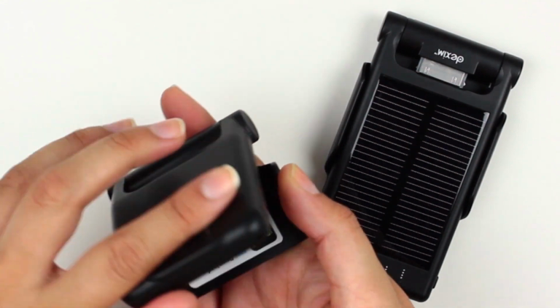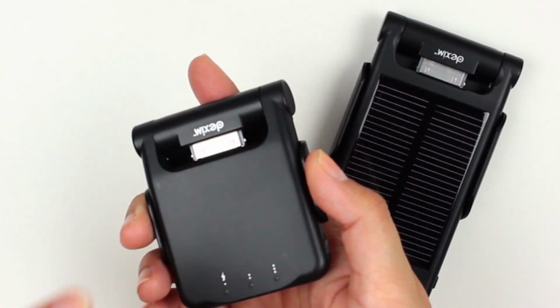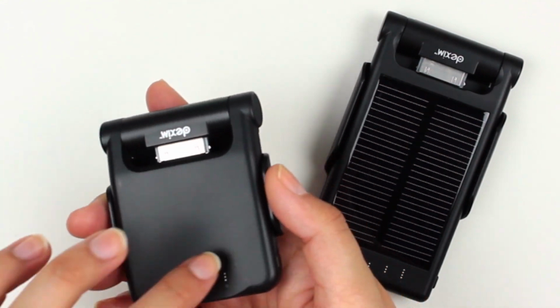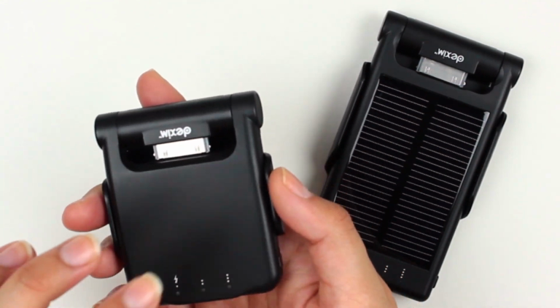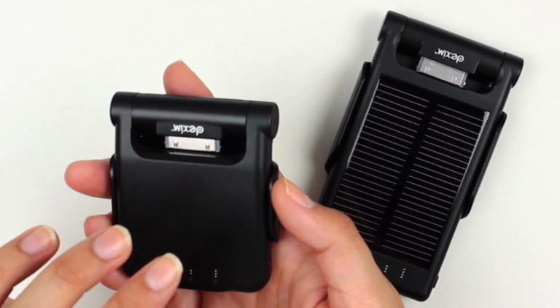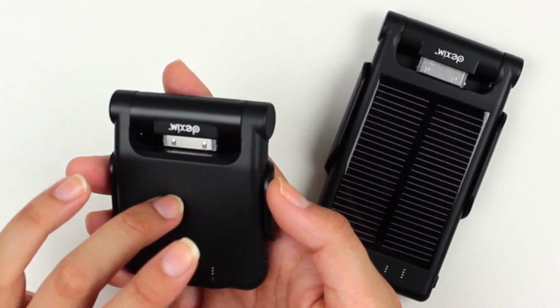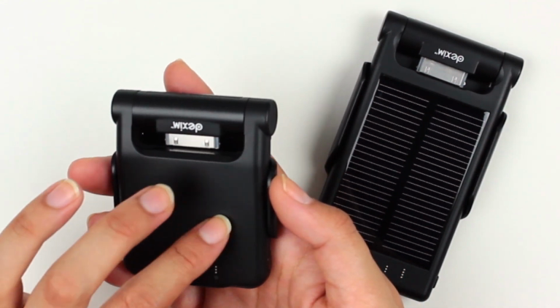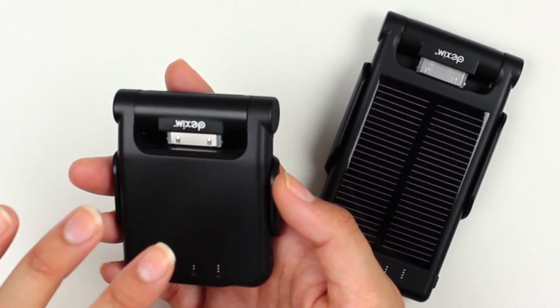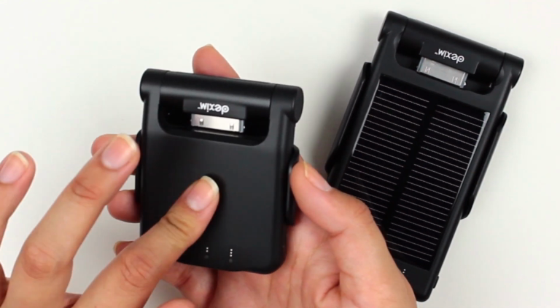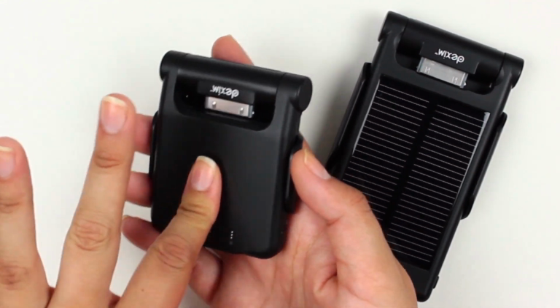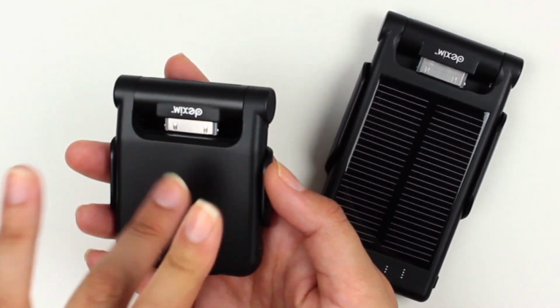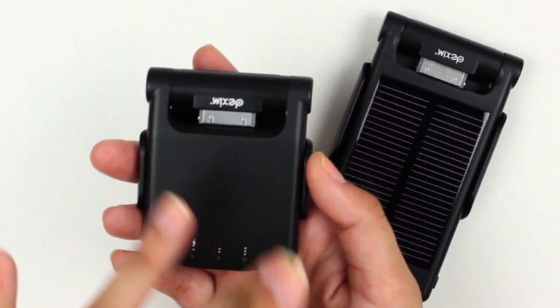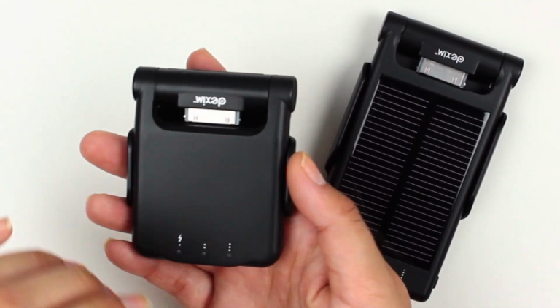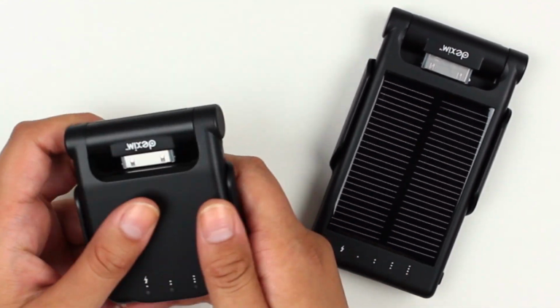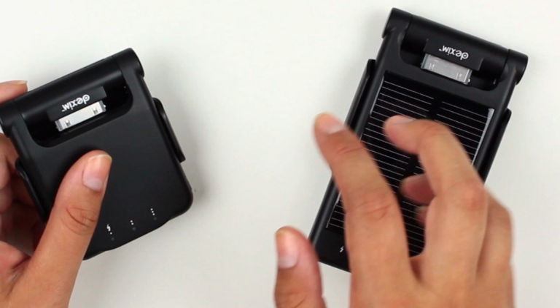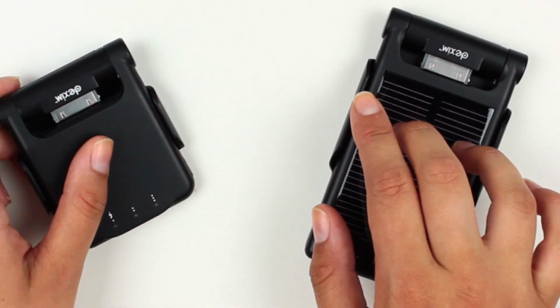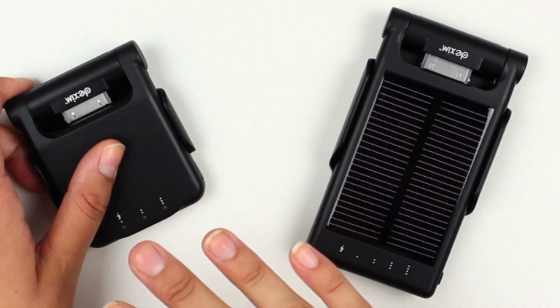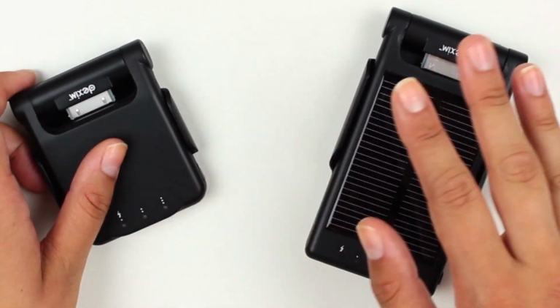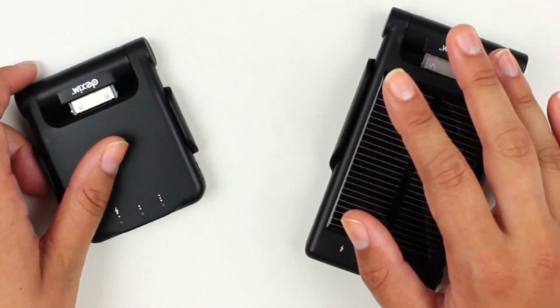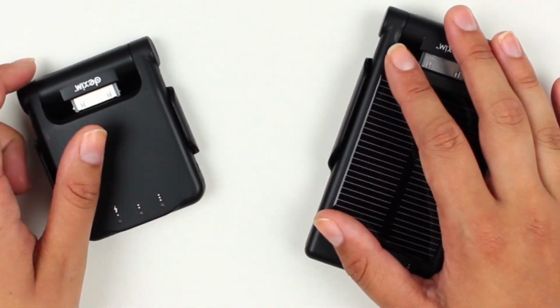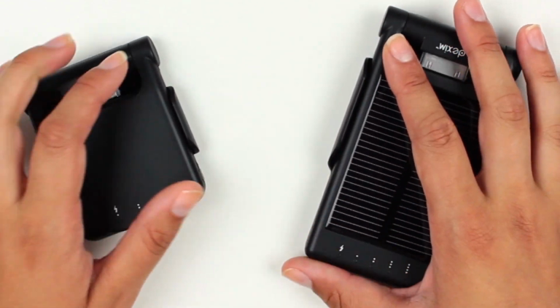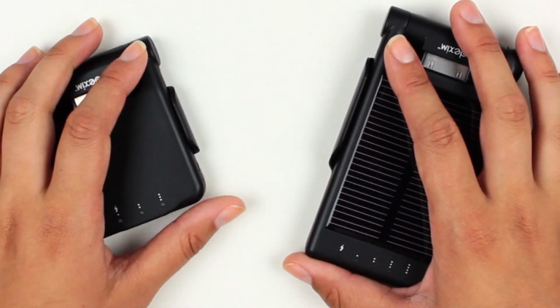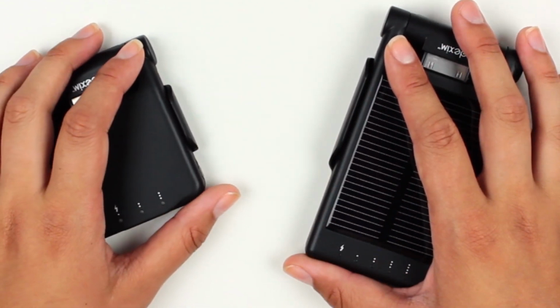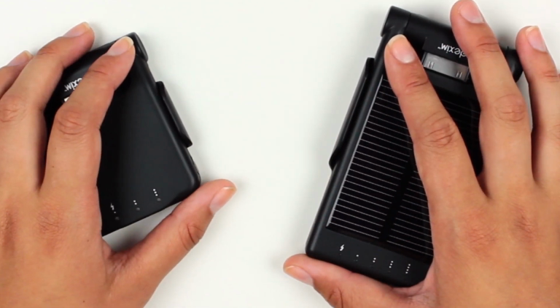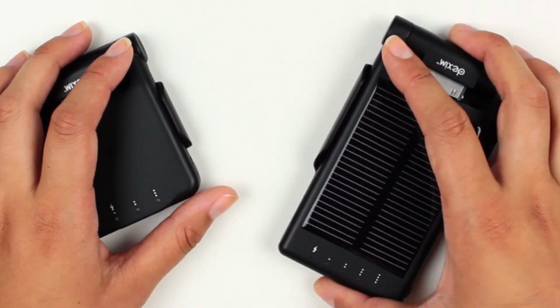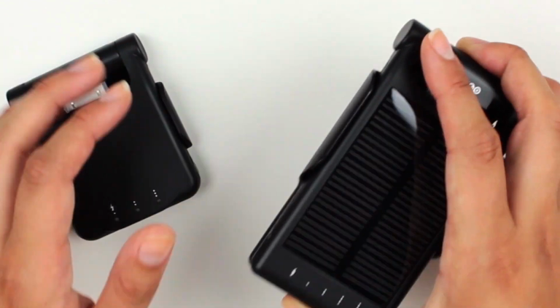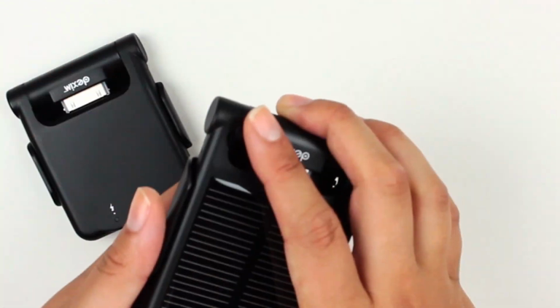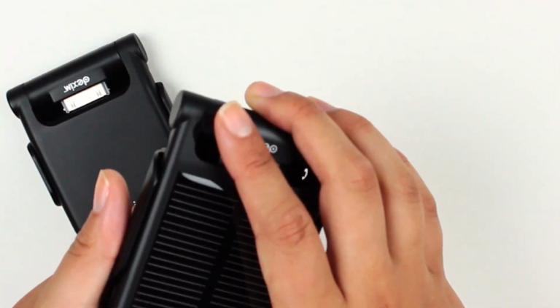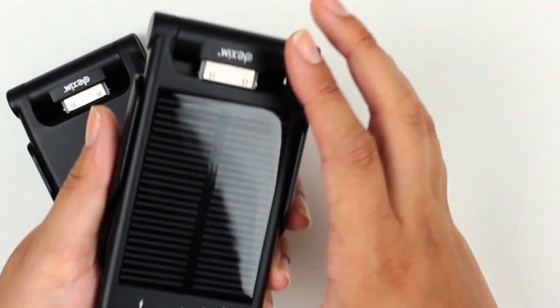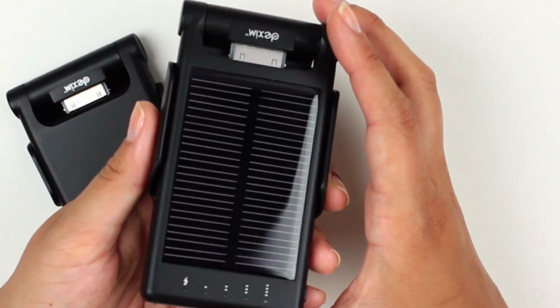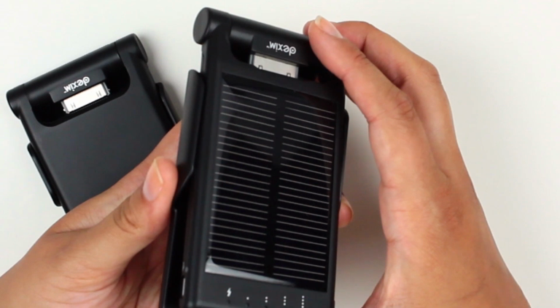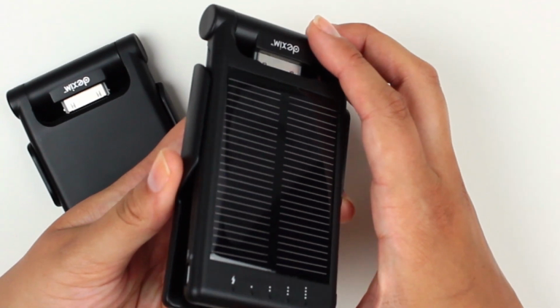The solar dock can also charge the iPod Touch 3G and 2G, but the standard P-Flip cannot. However, the P-Flip does charge the iPhone 4.